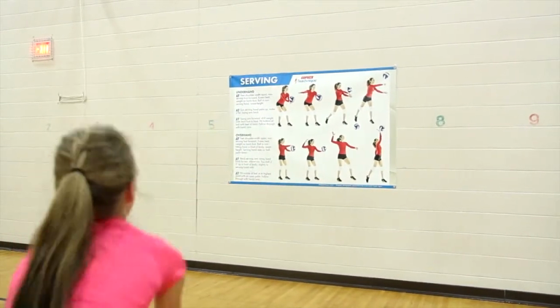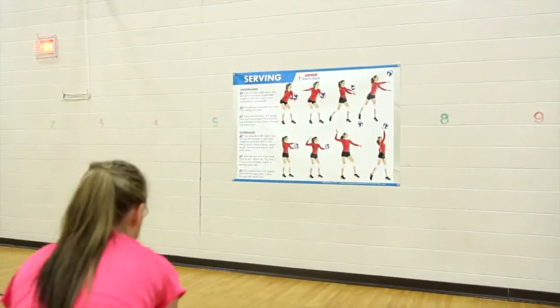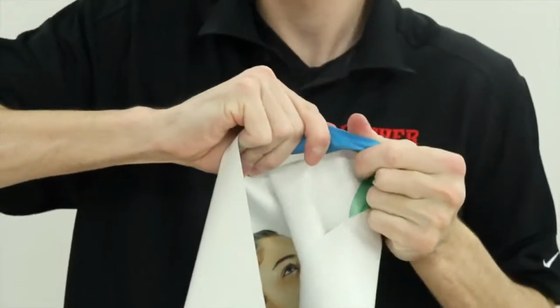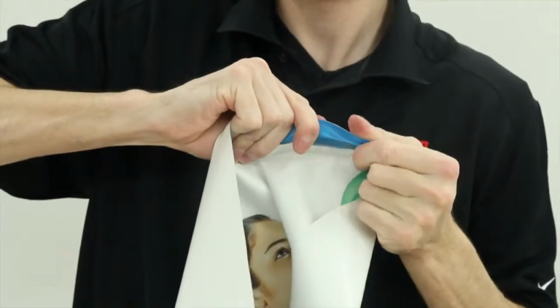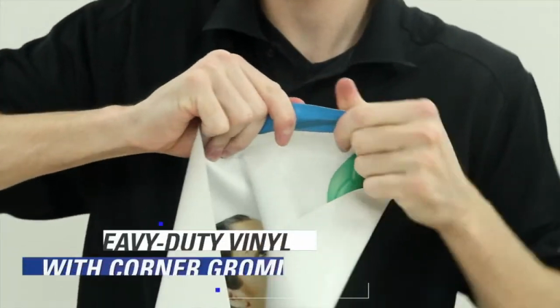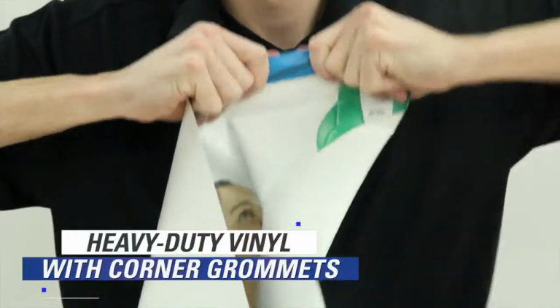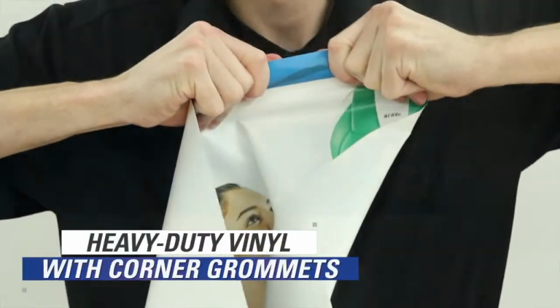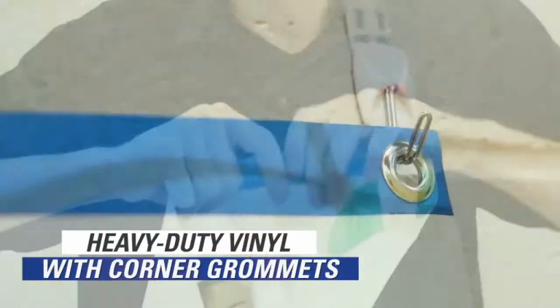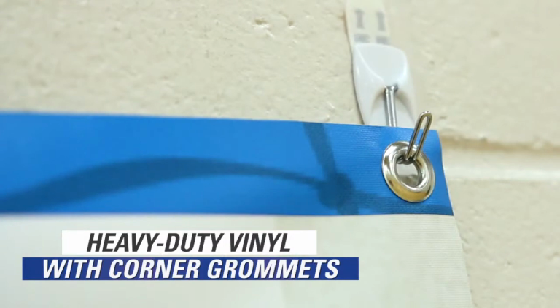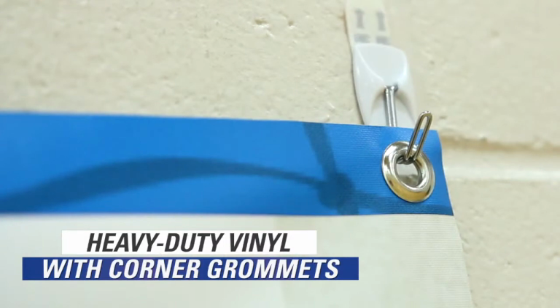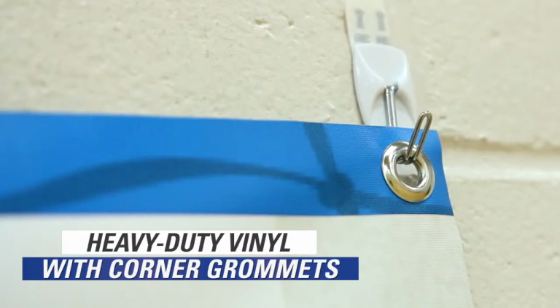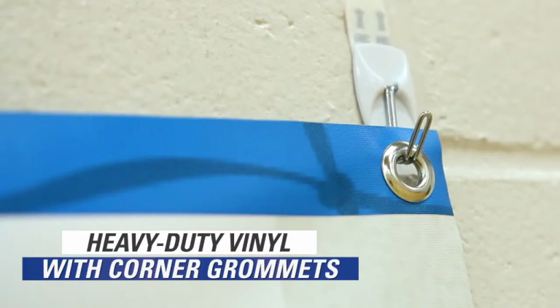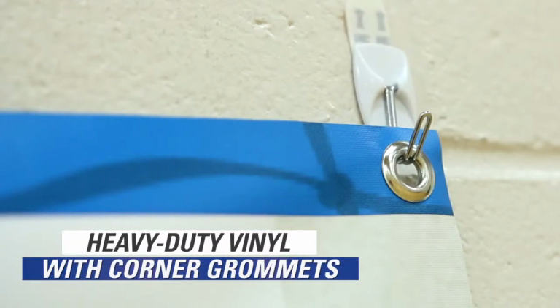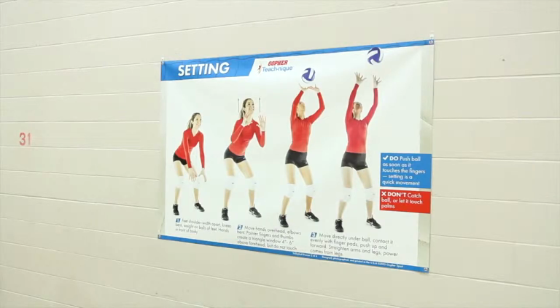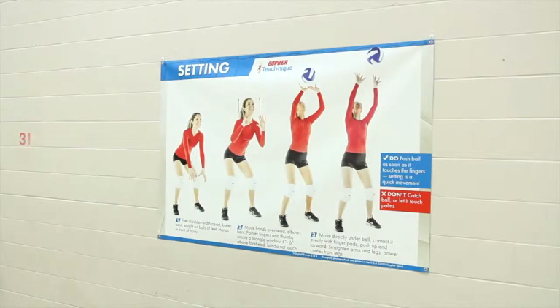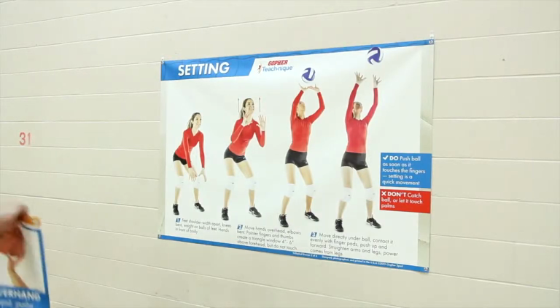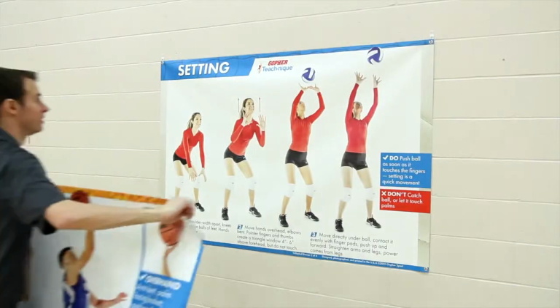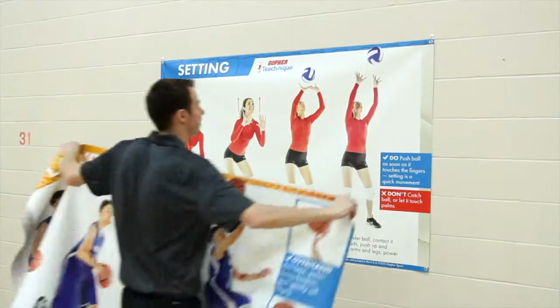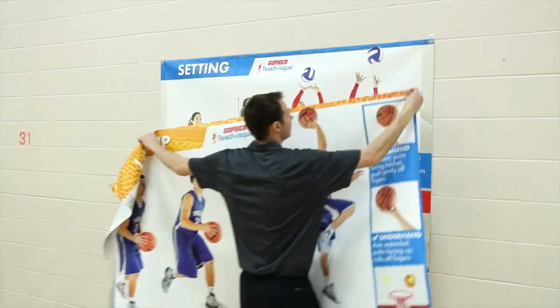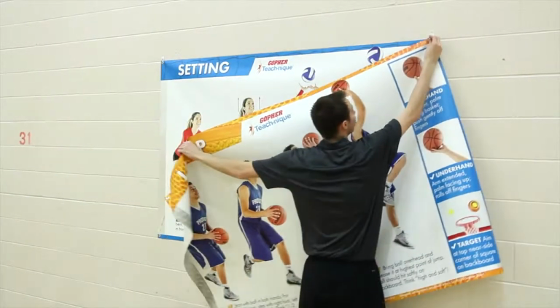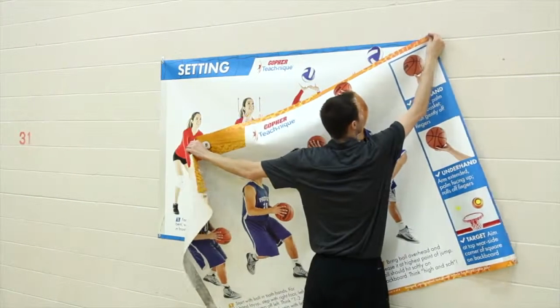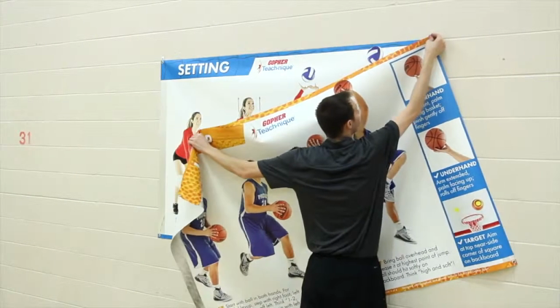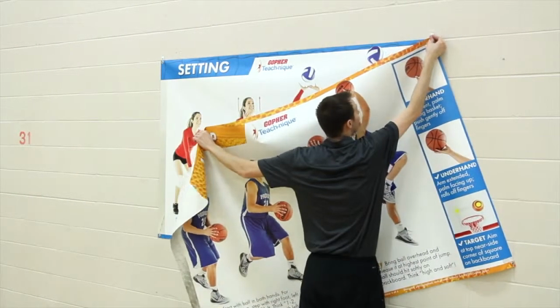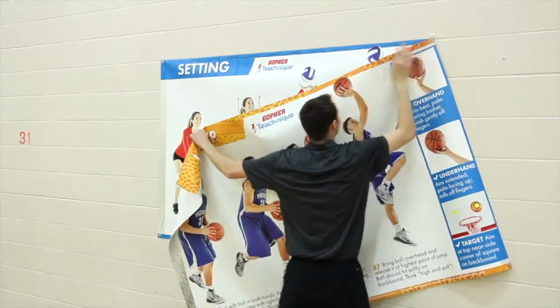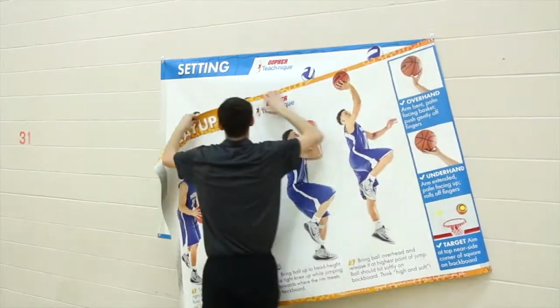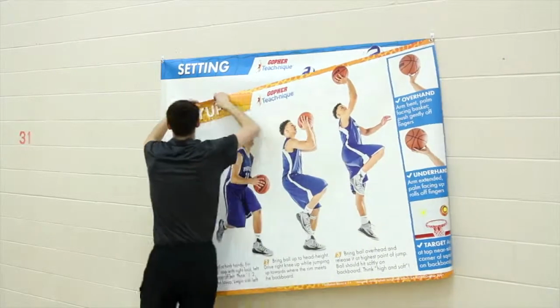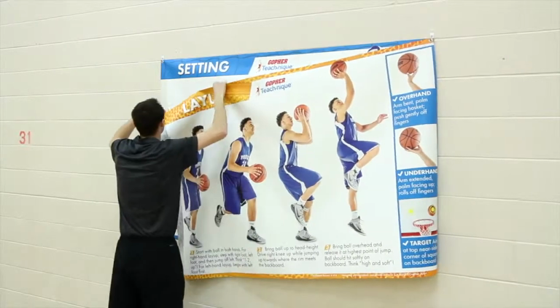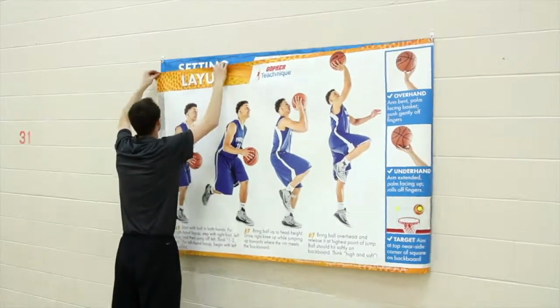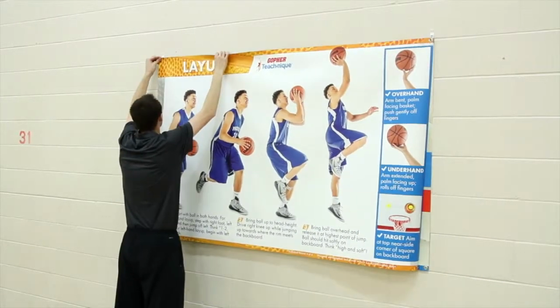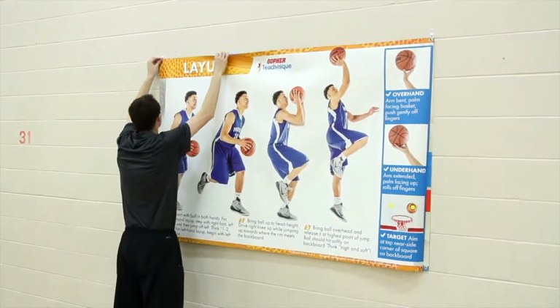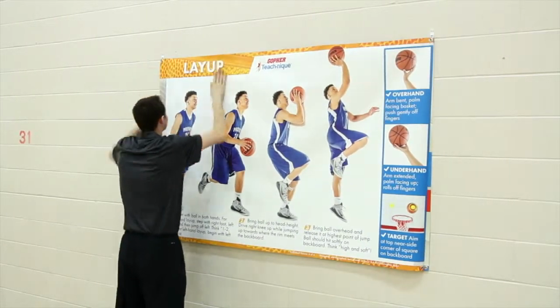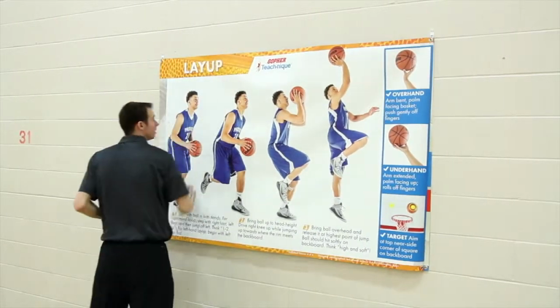Banners have a heavy-duty vinyl construction and hanging grommets on all four corners, ensuring they'll last for years and making setup, takedown, and switching between banners simple.